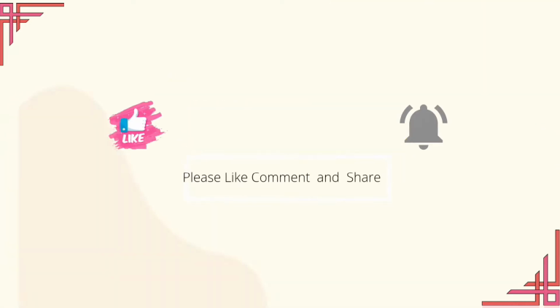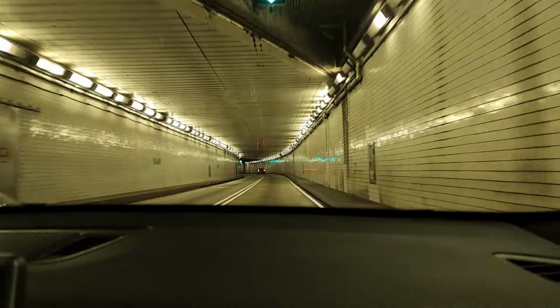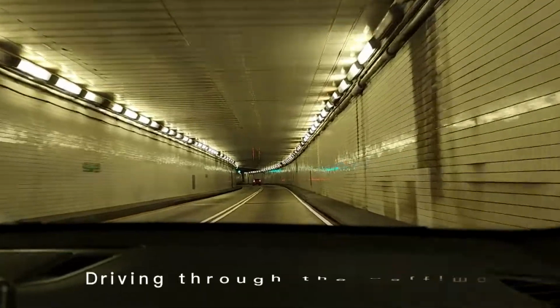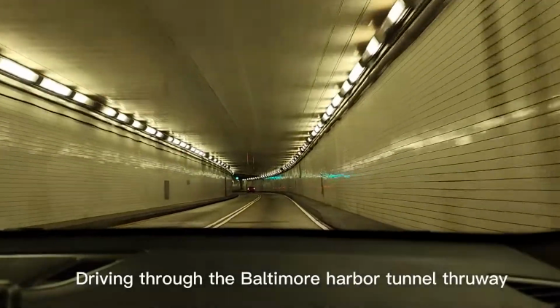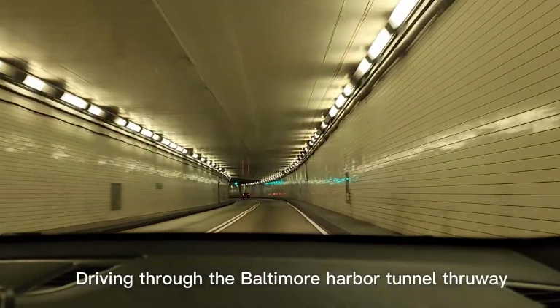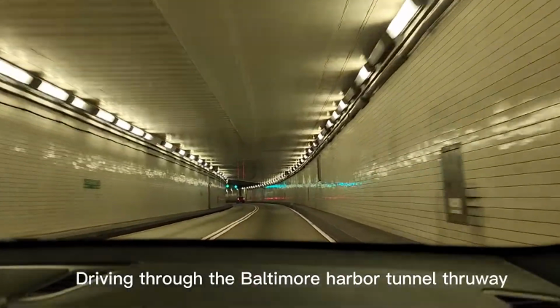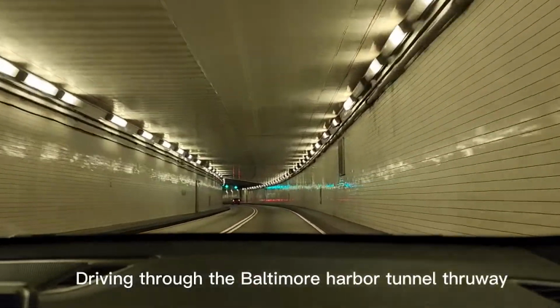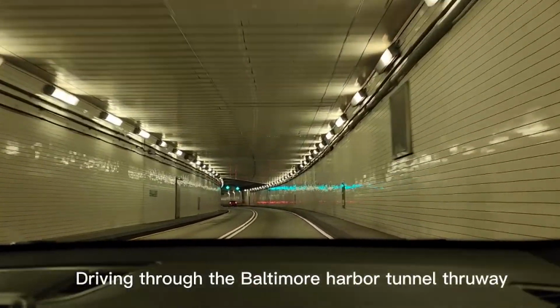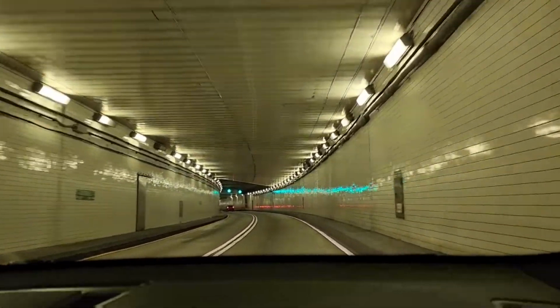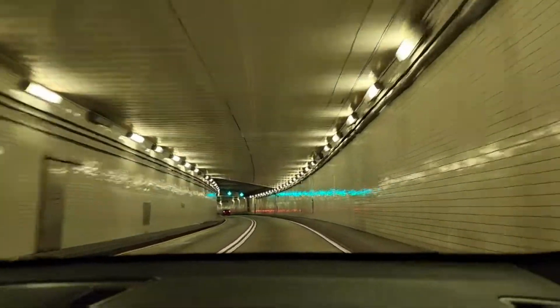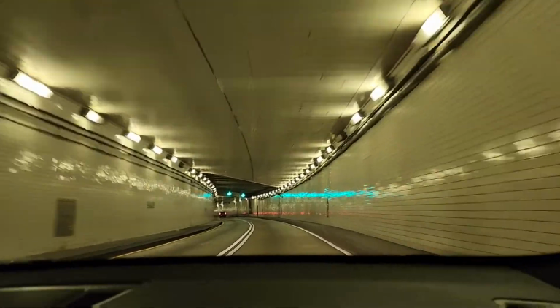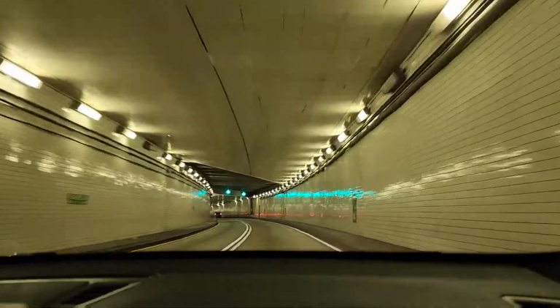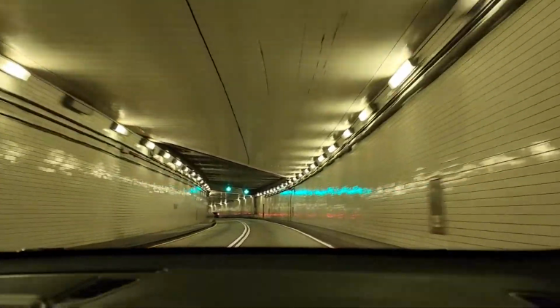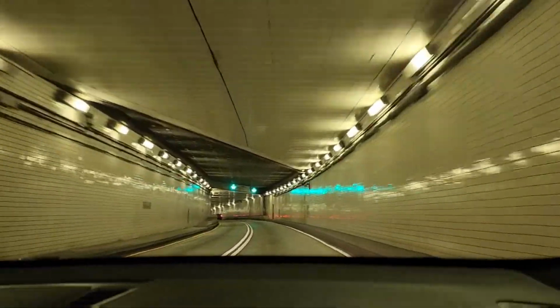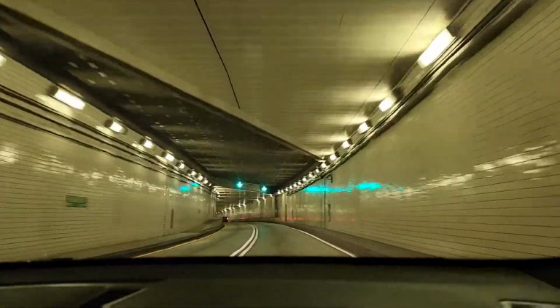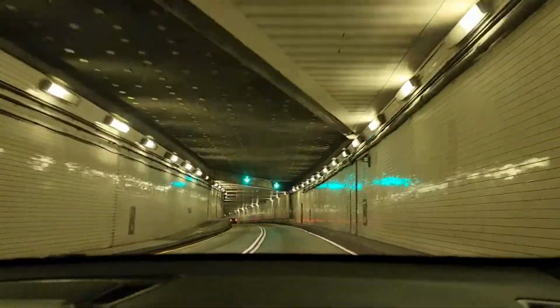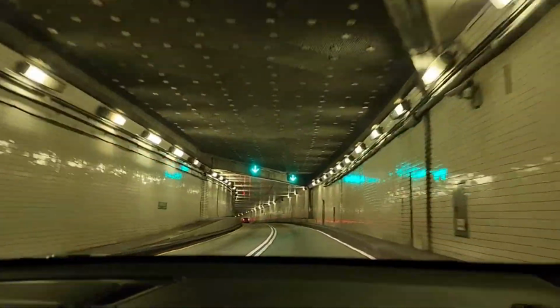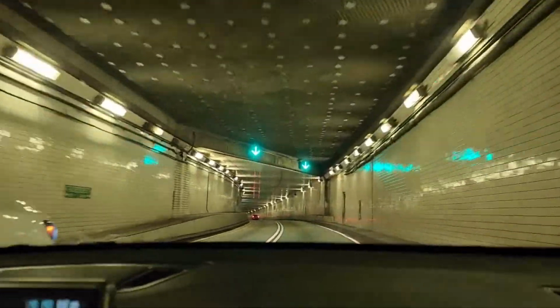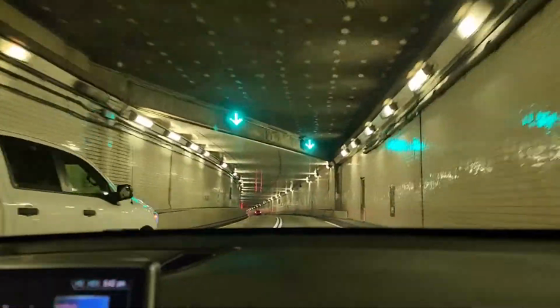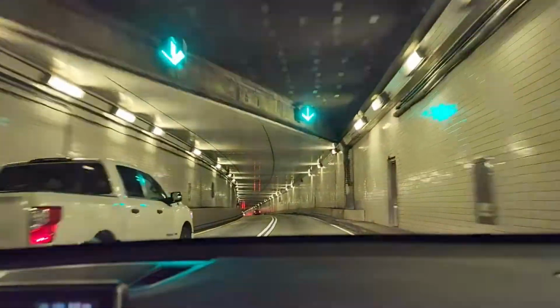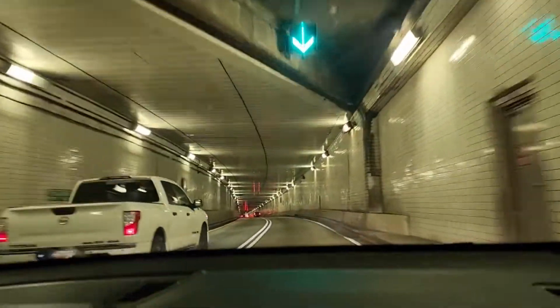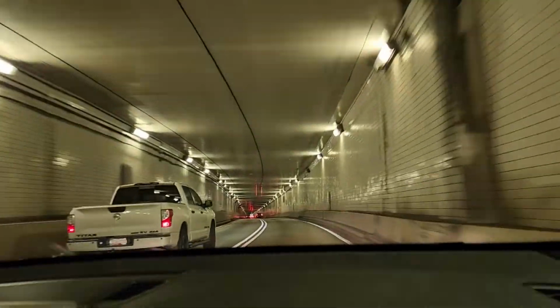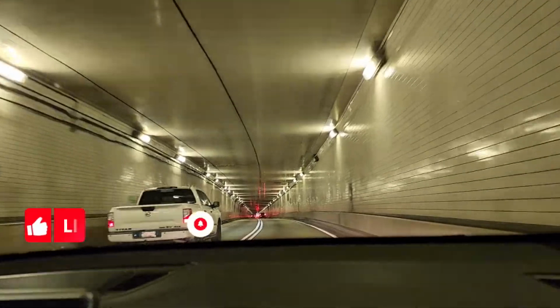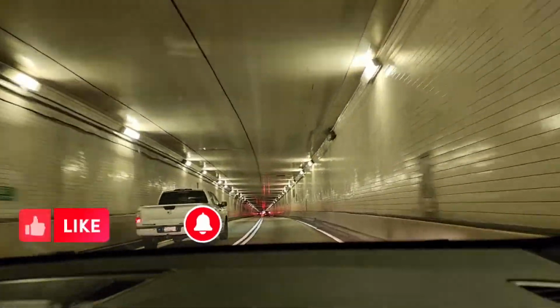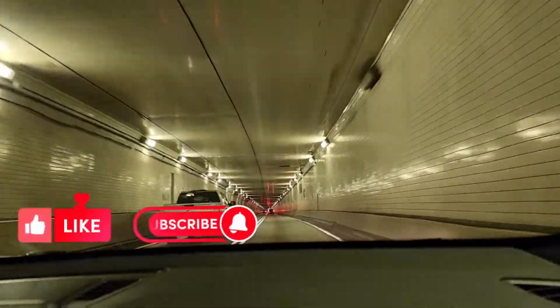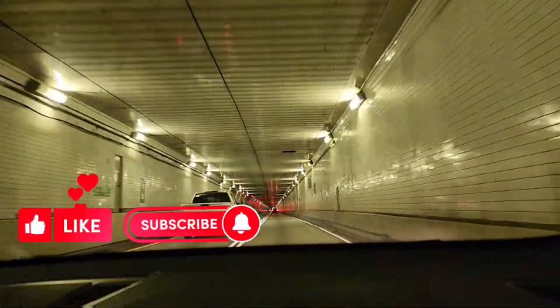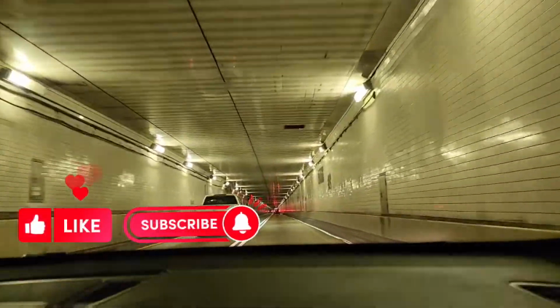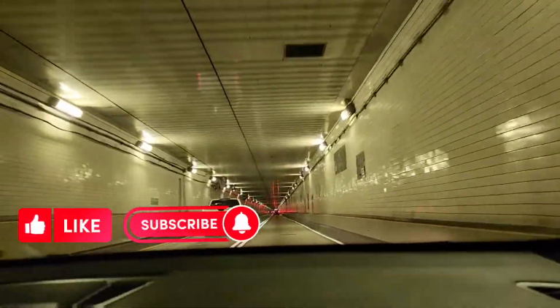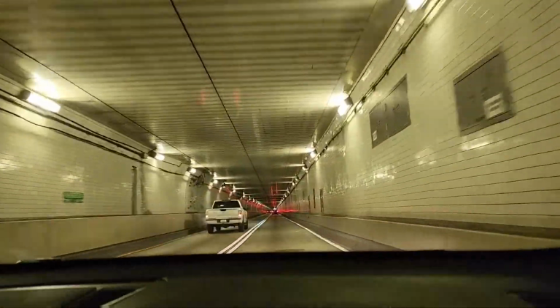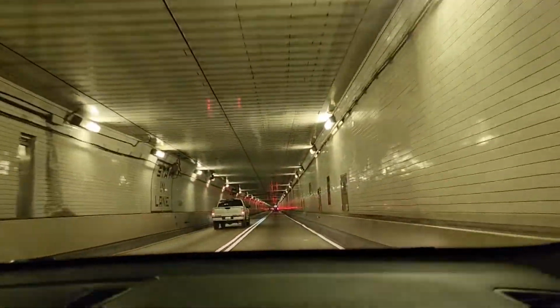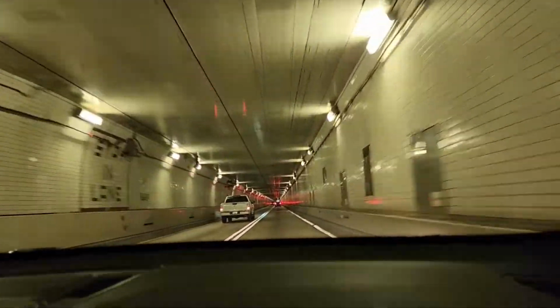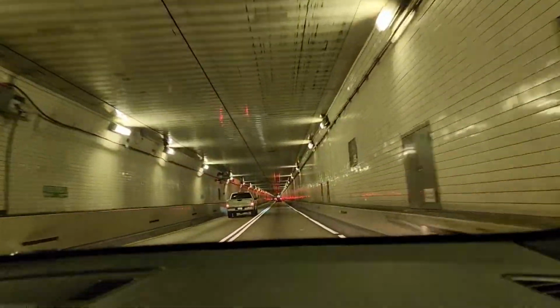Welcome to Baltimore Harbor Tunnel Thruway. It is located in Patapsco River, Baltimore, Maryland, and it was opened November 29, 1957 — almost 65 years ago.